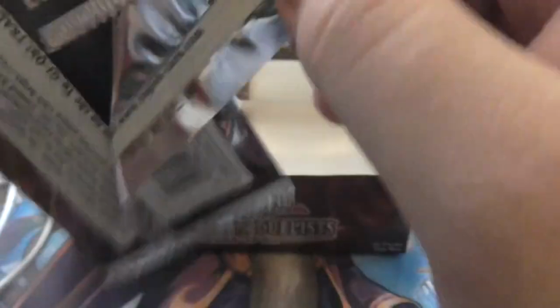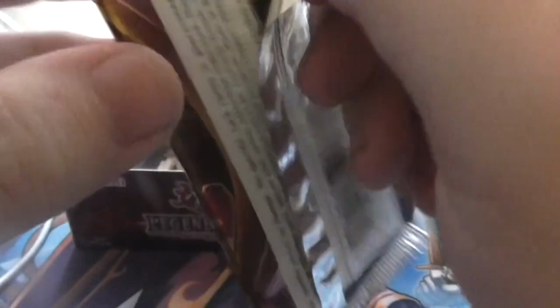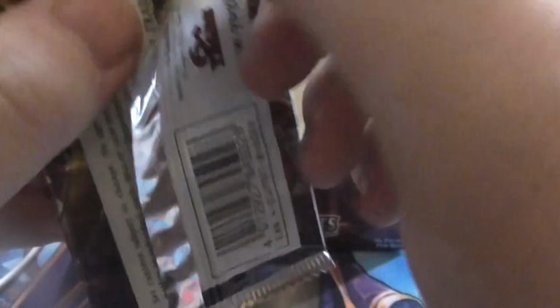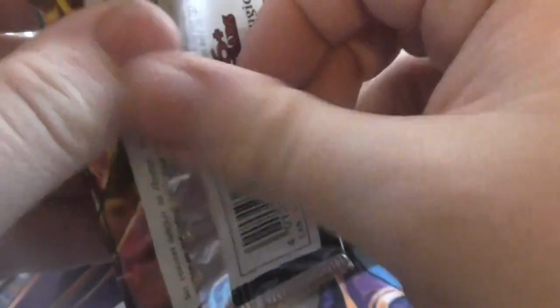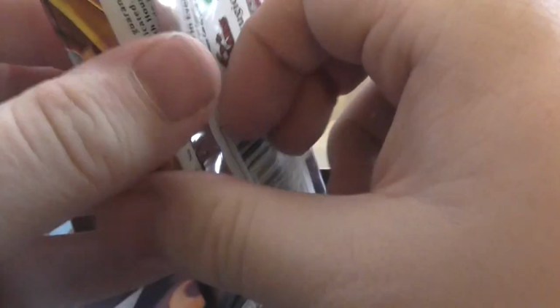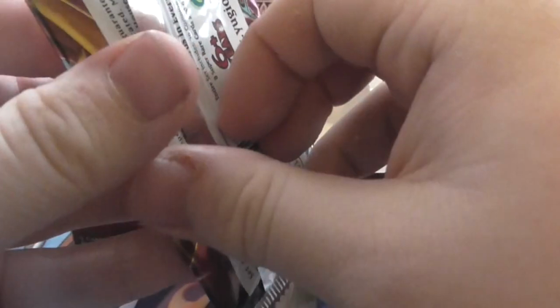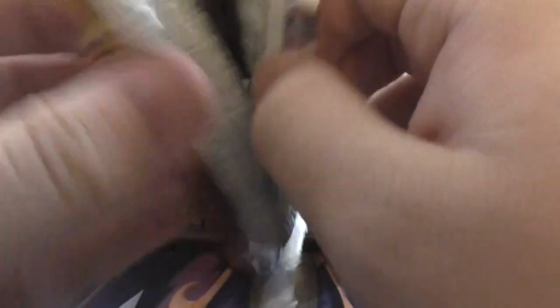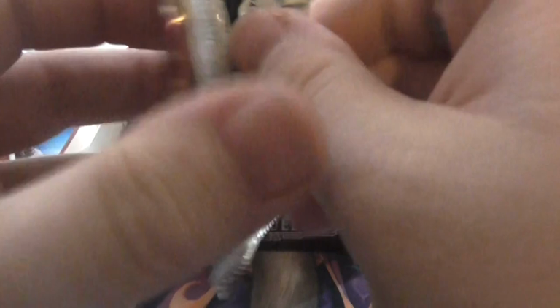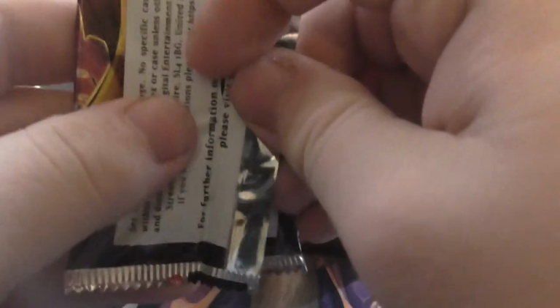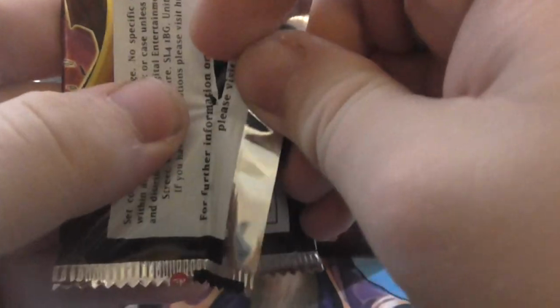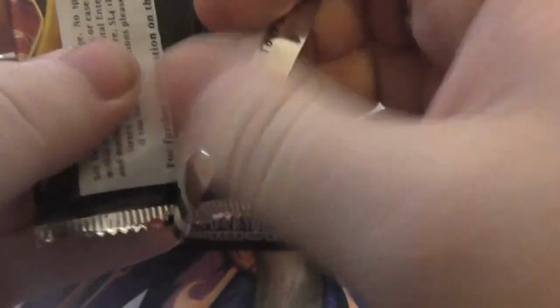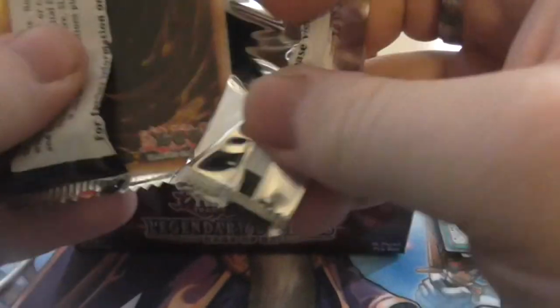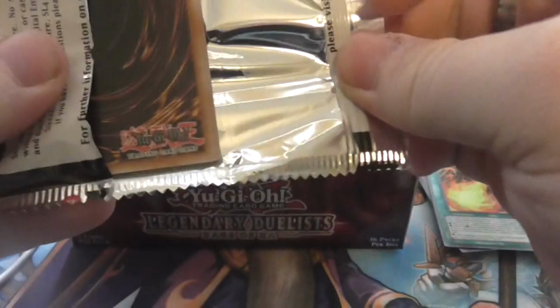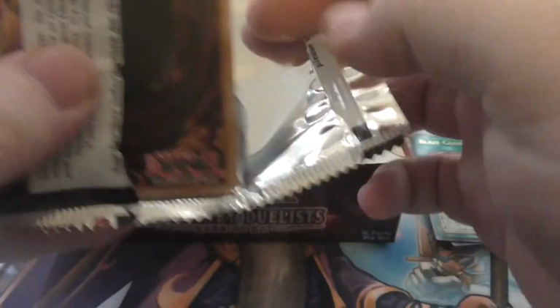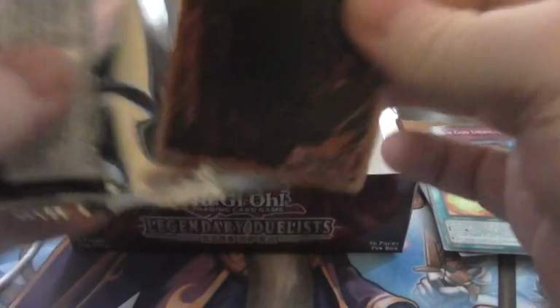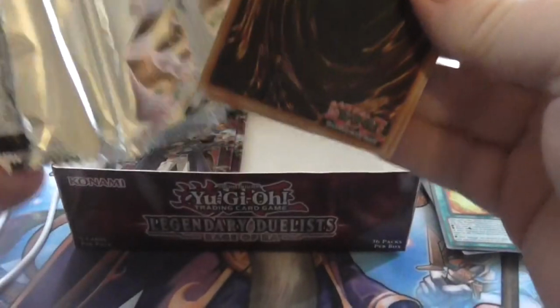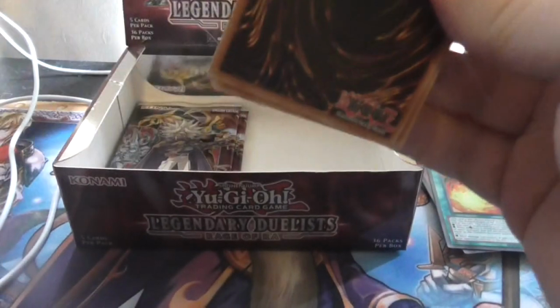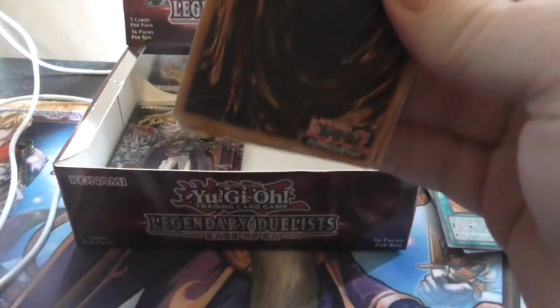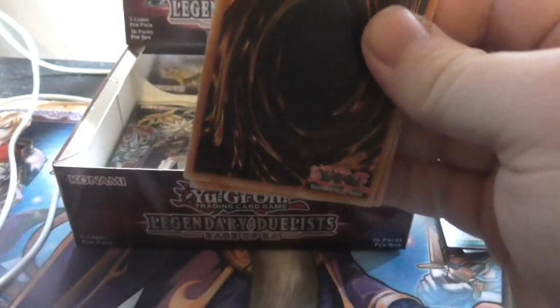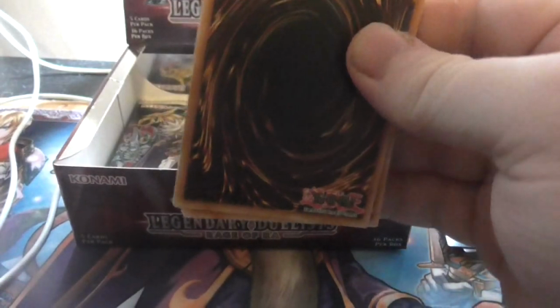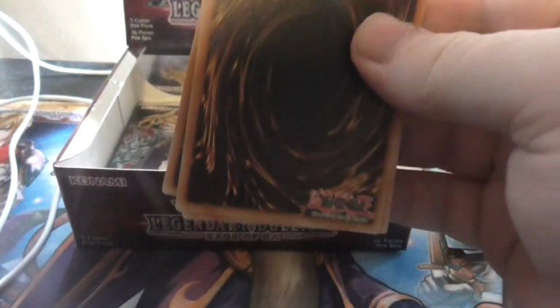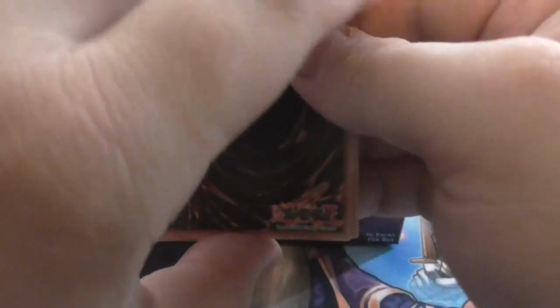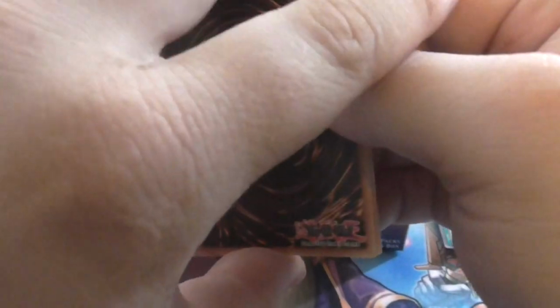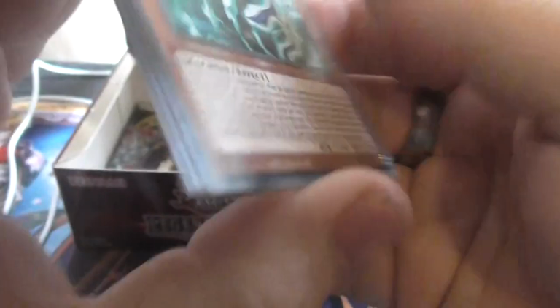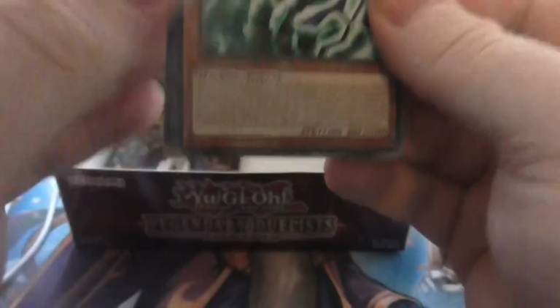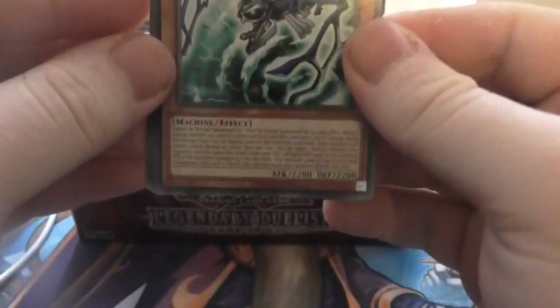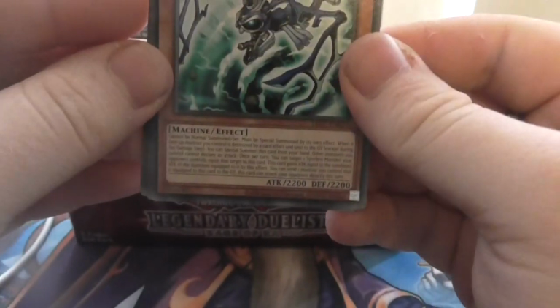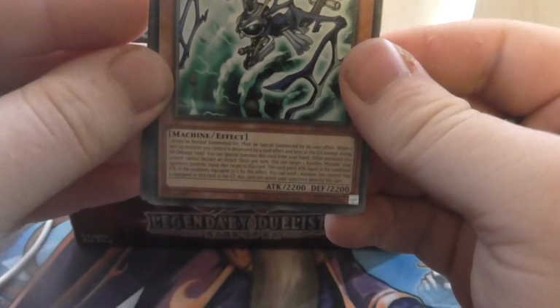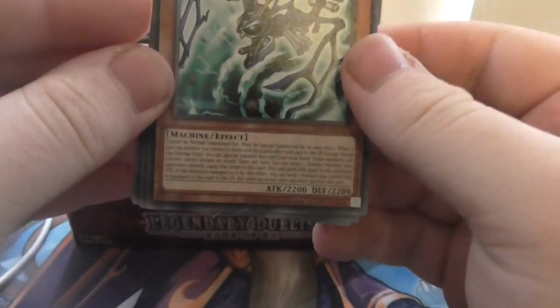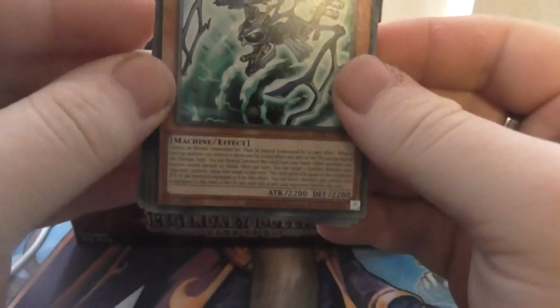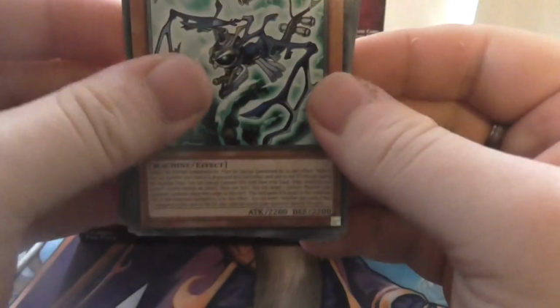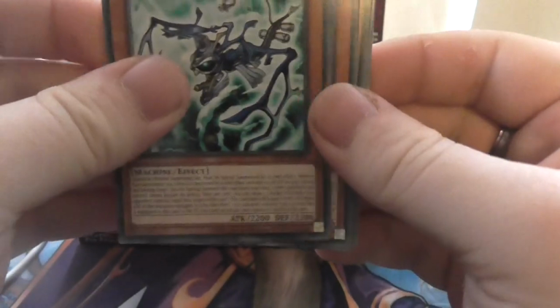Oh — Blaze Cannon! Cool, another ultra rare! Bizarre — Blaze Cannon, nice. It's Ra but it's a spell card version called Blaze Cannon. Very good mate, very good. The rare is Chancy once again — nice. We got a few foils now, not bad. Hopefully we get the Ghost Rare — if not we'll just get another box one day.